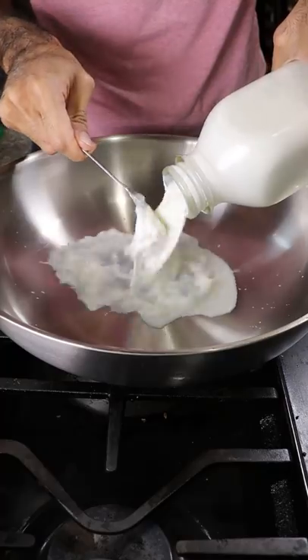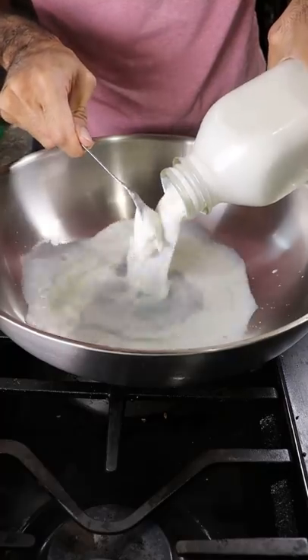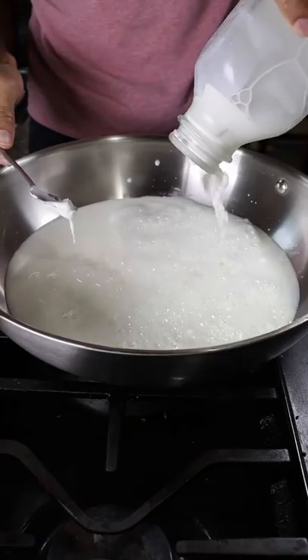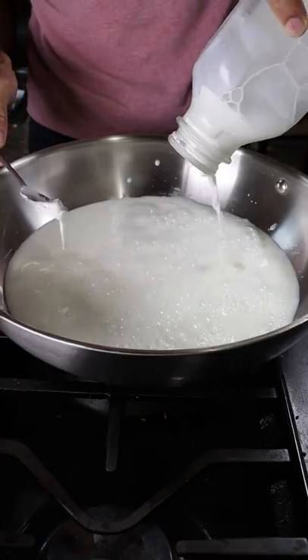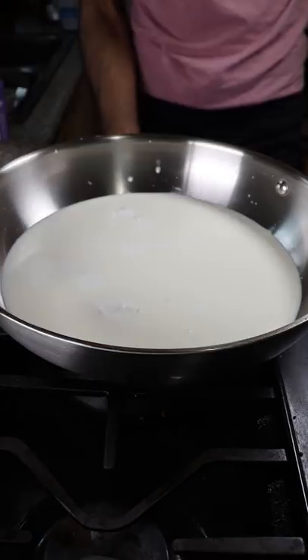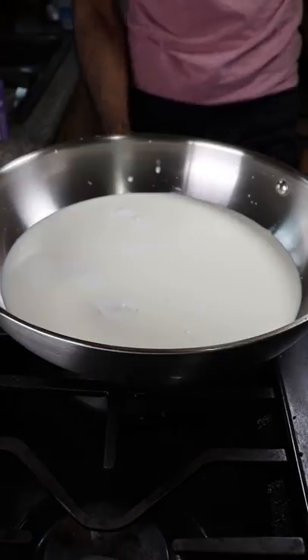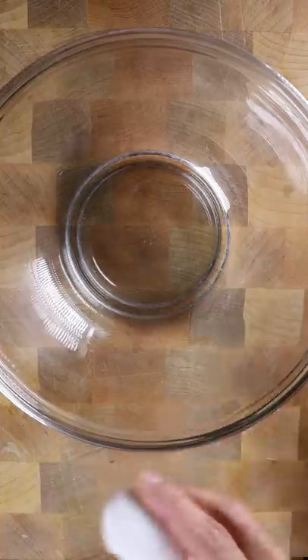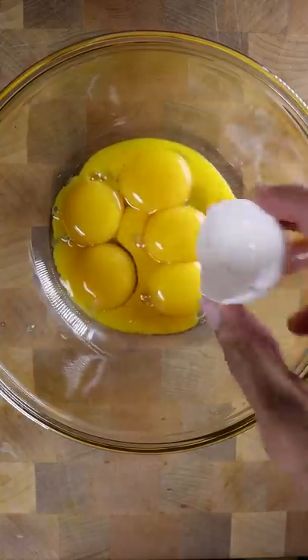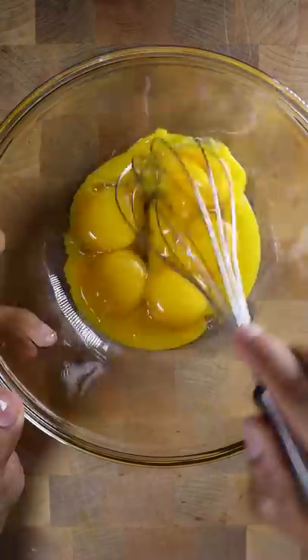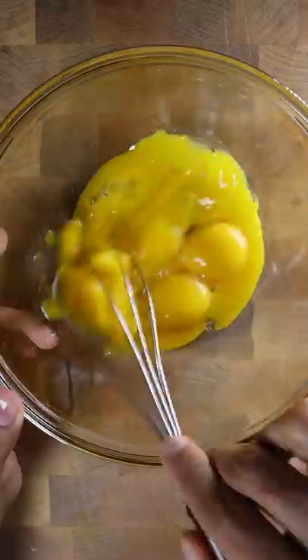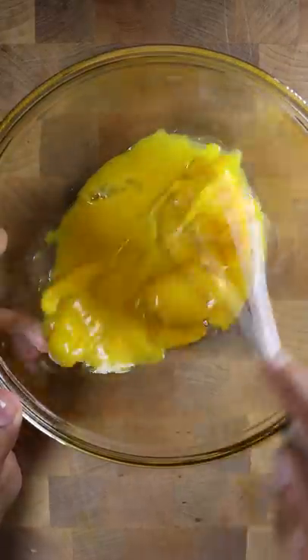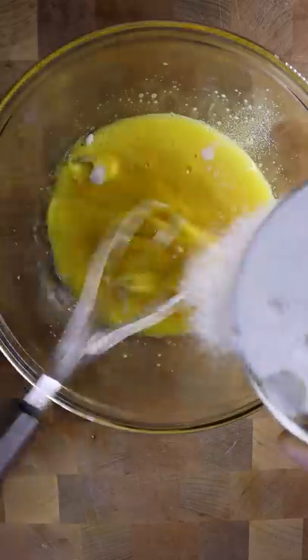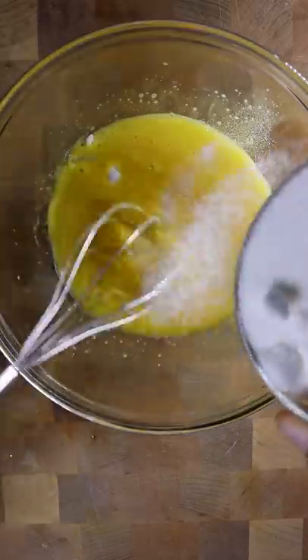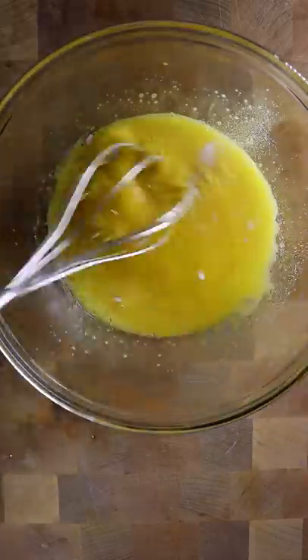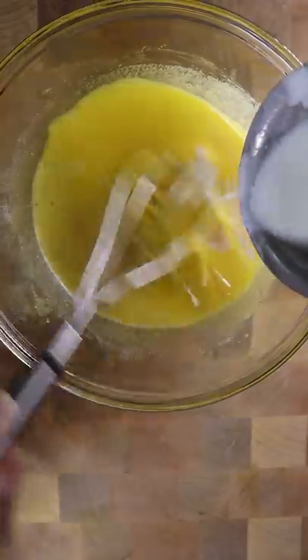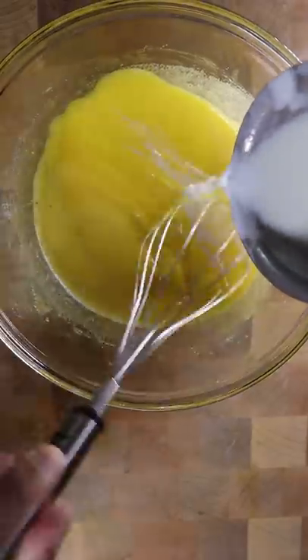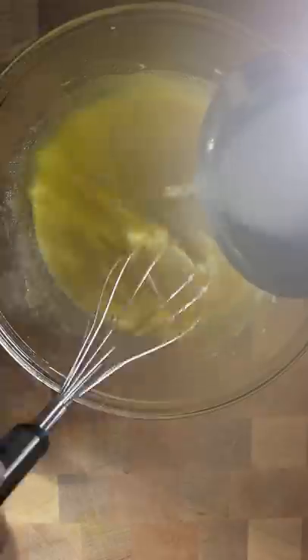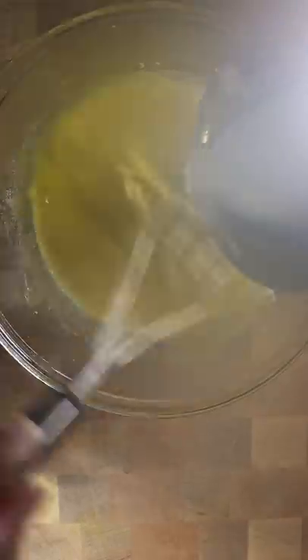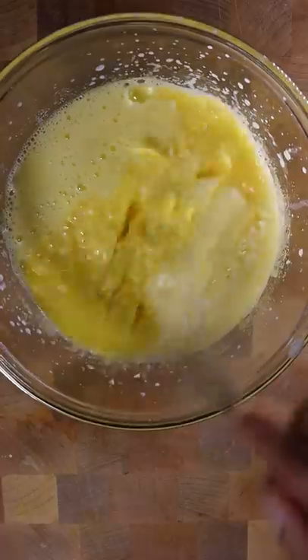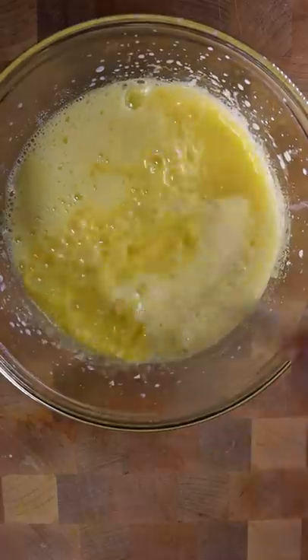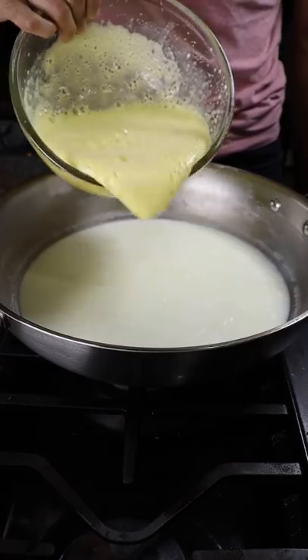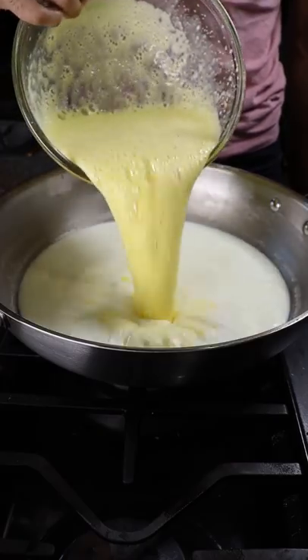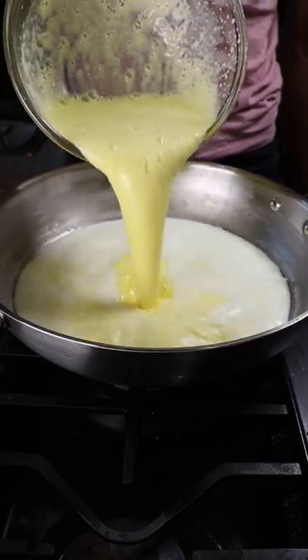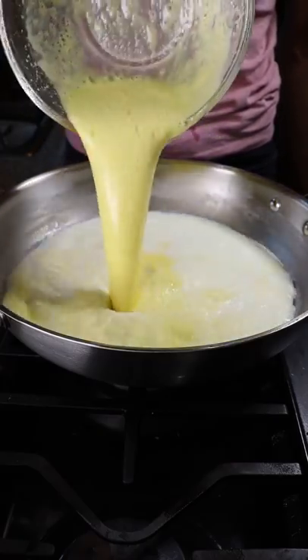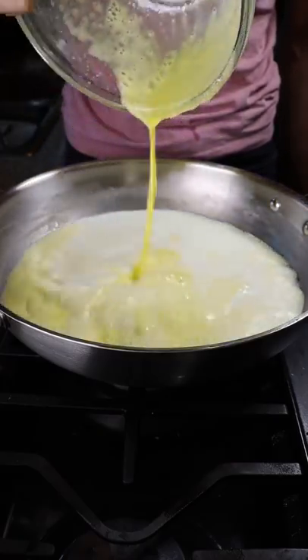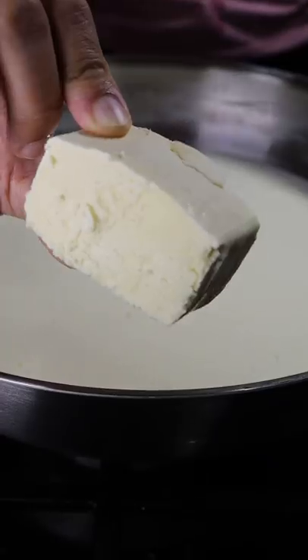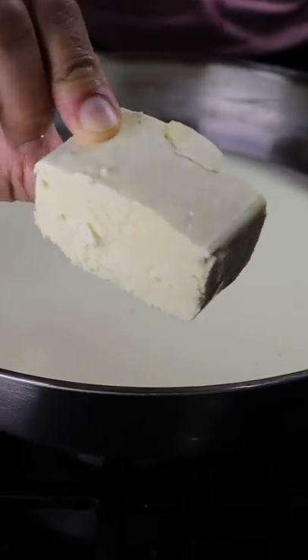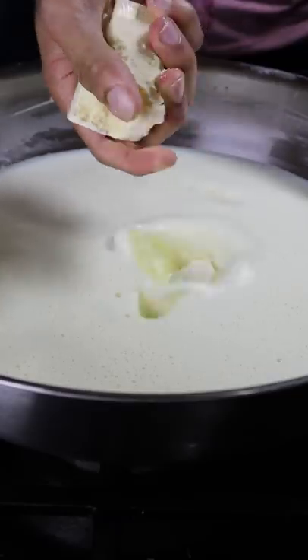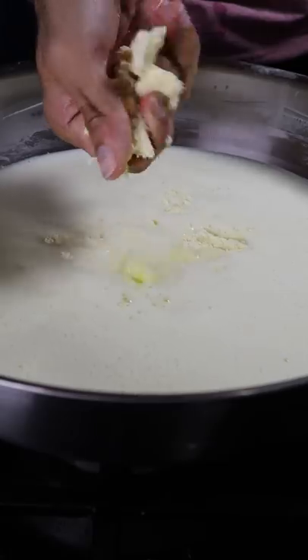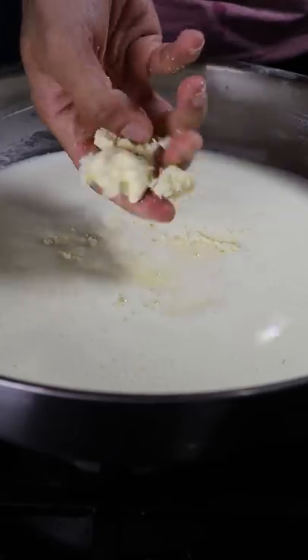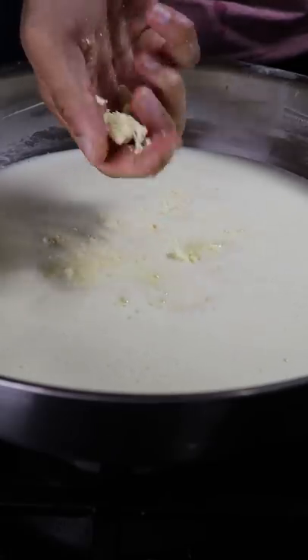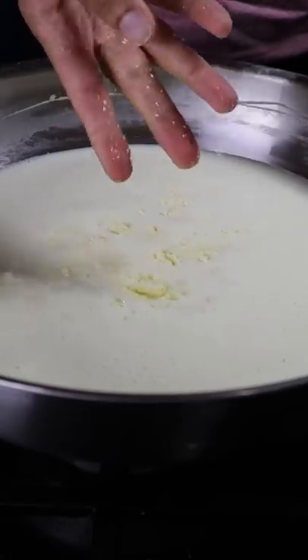In a large pan on low heat, add whole milk and heavy cream. In a bowl add egg yolks and whisk, and slowly incorporate sugar and some of the warm milk that we just heated up. Bring everything back into the same pan and add milk solids and sweetened condensed milk. Mix well.